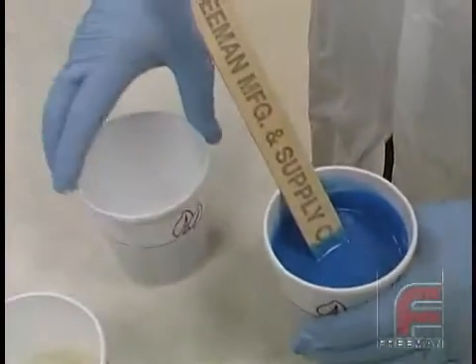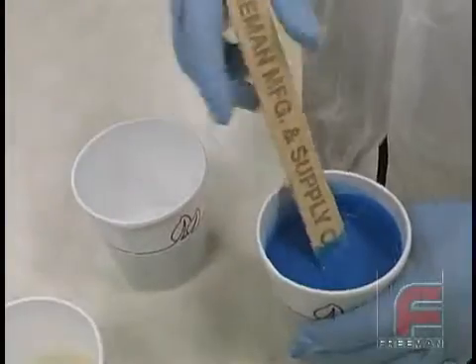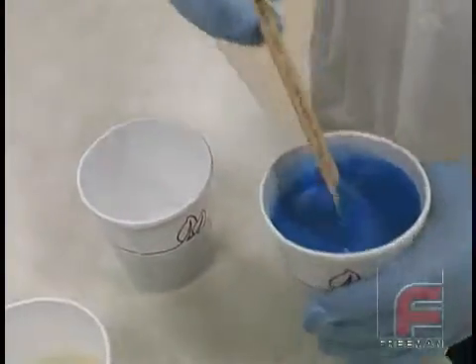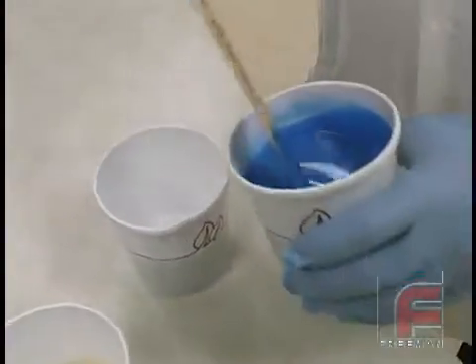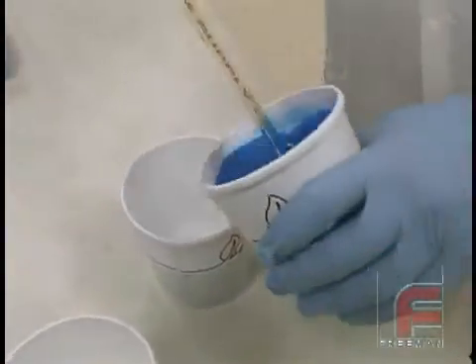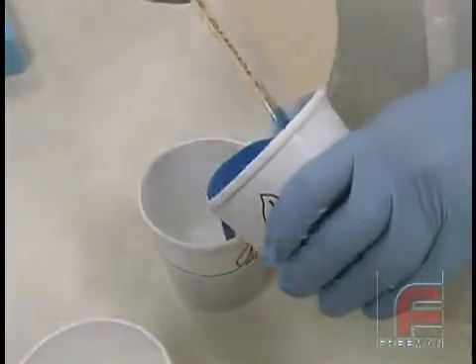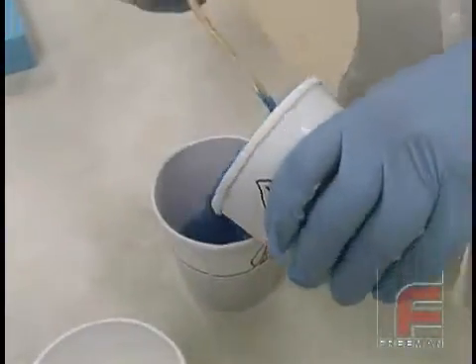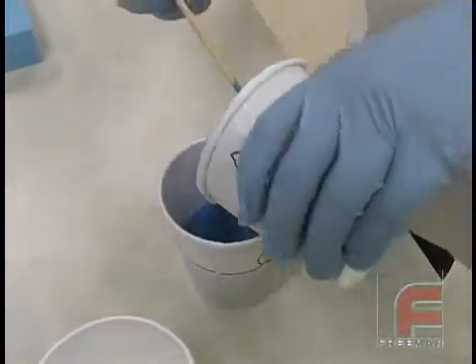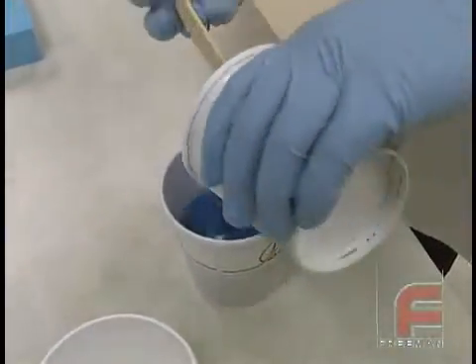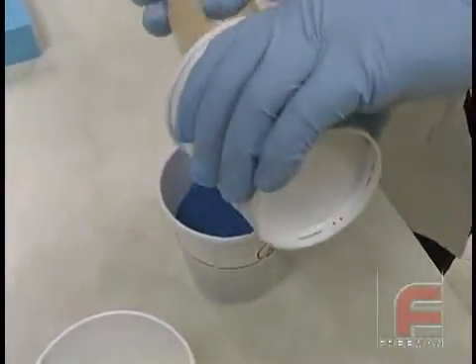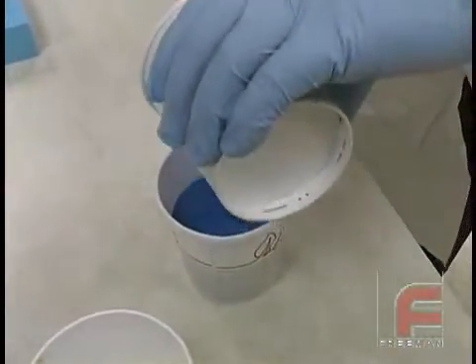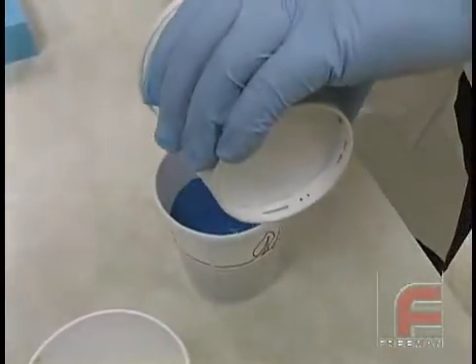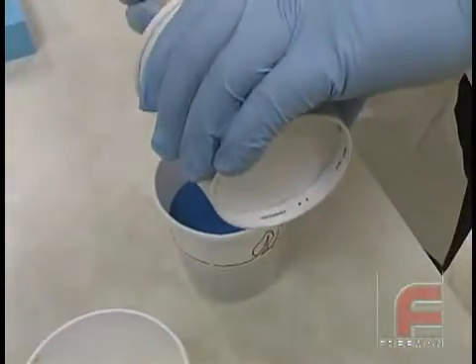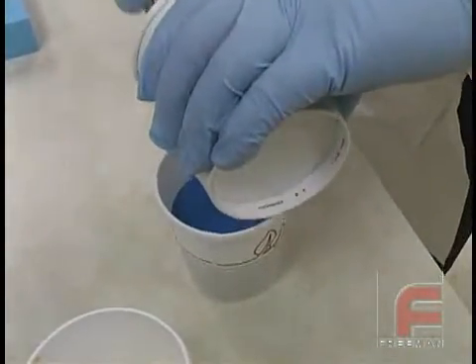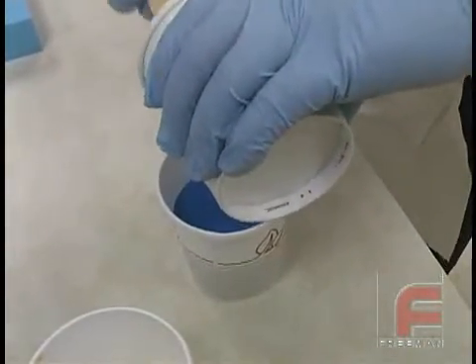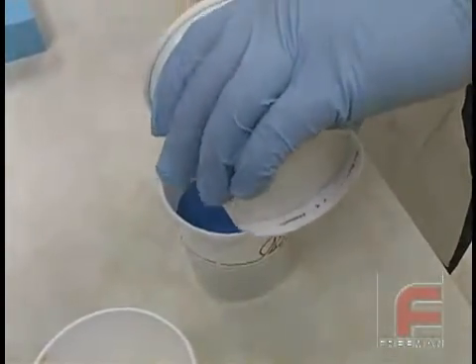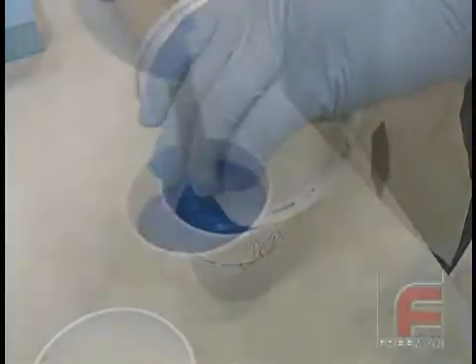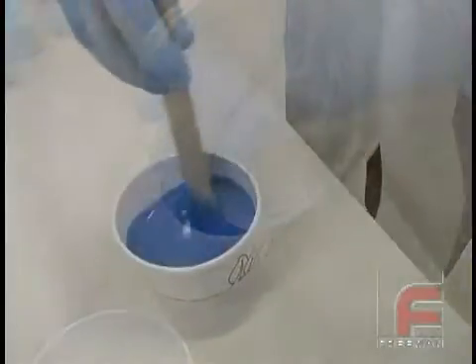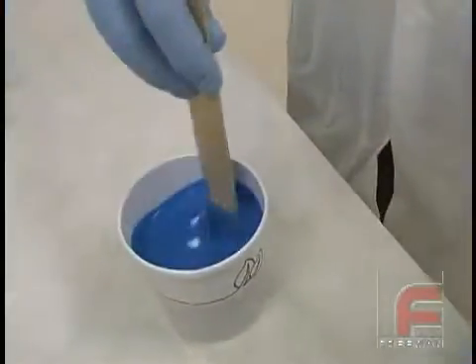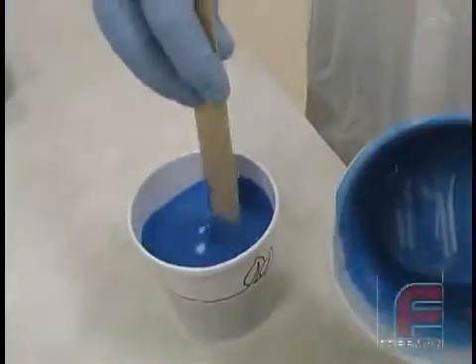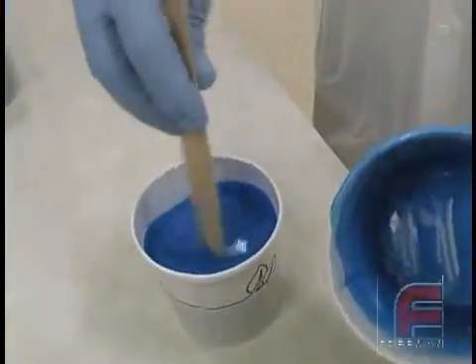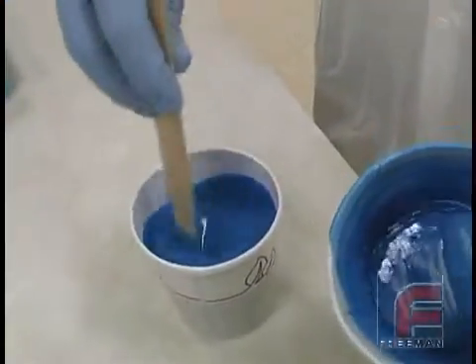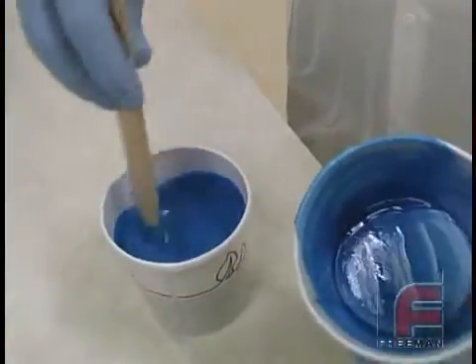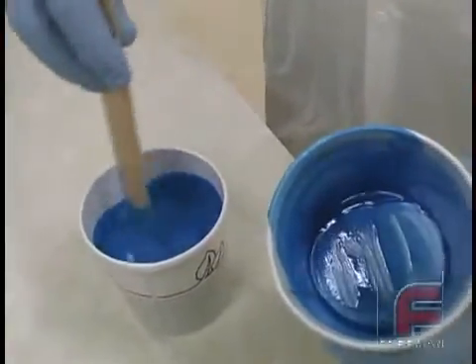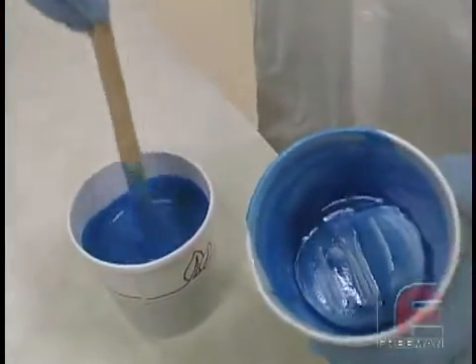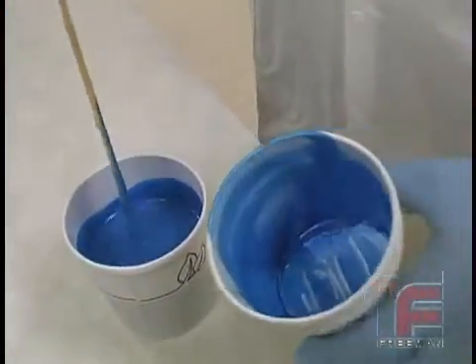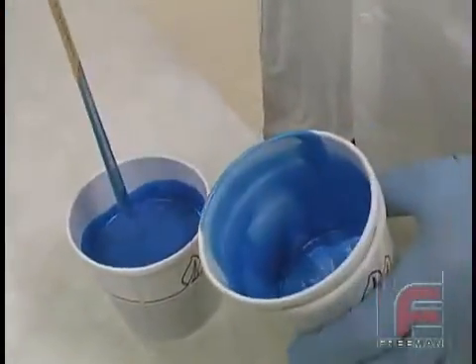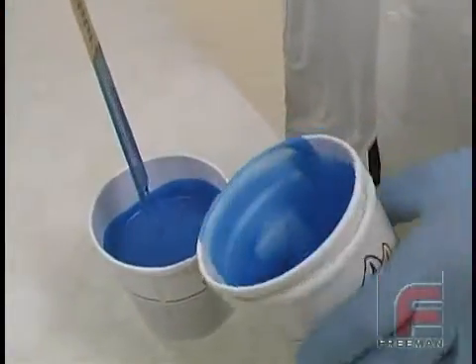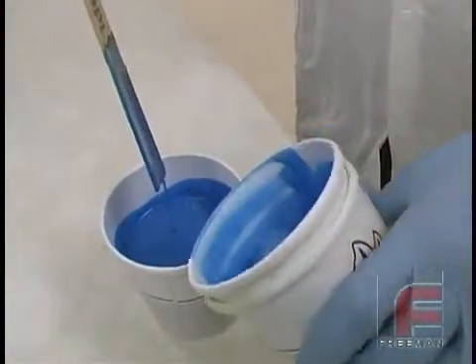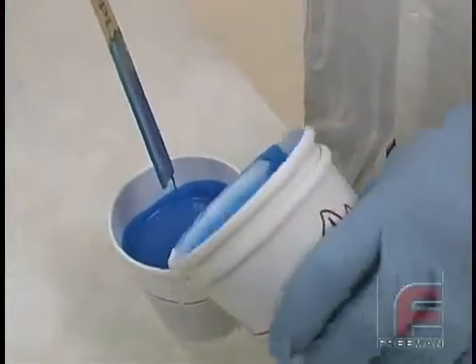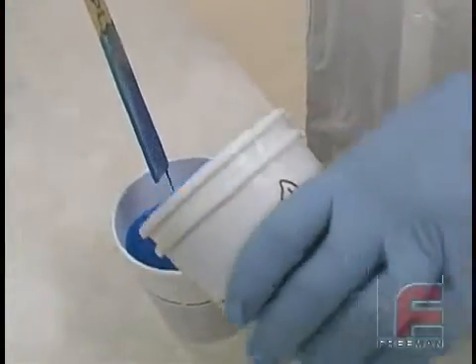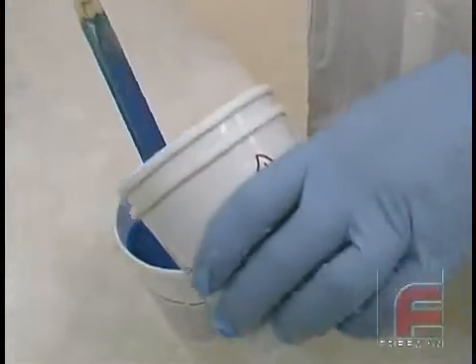Finally, we poured the material into a third container because it is physically impossible to completely scrape the sidewalls of the cup, and it is very important that all of the material is mixed before using it.